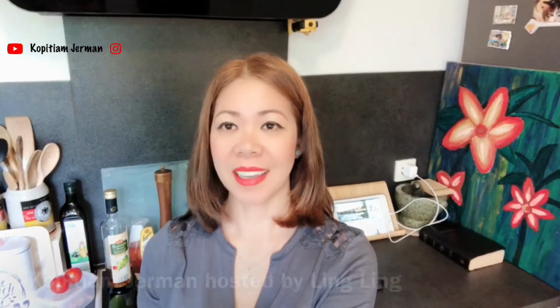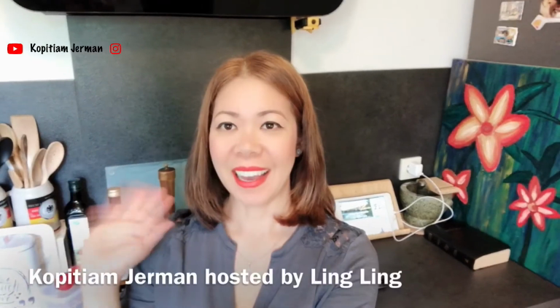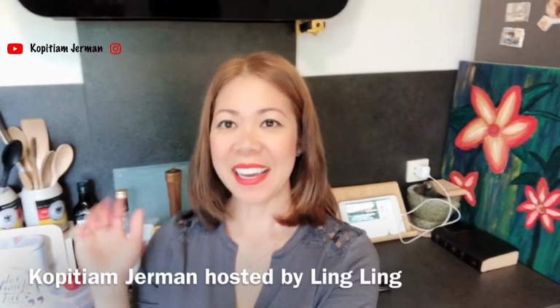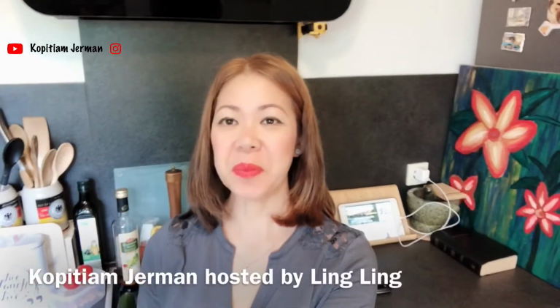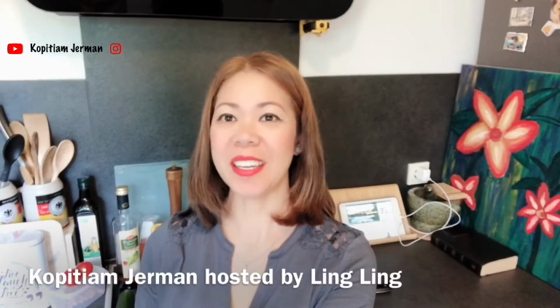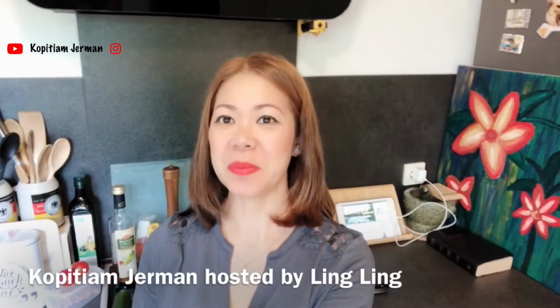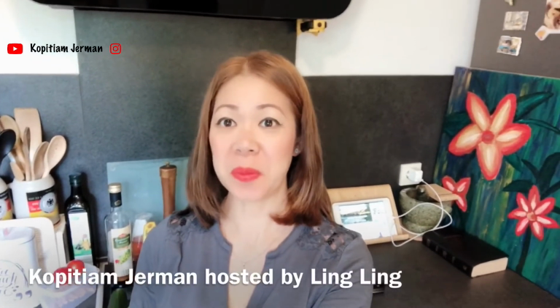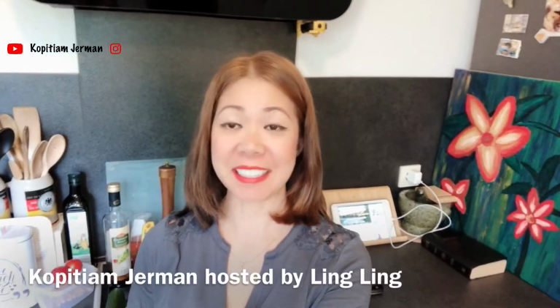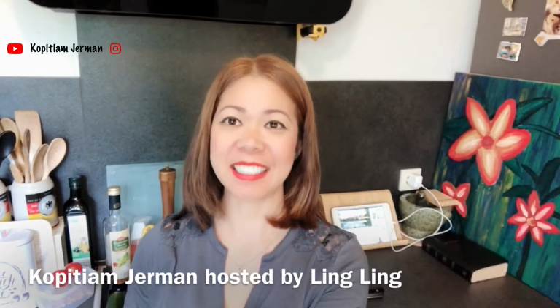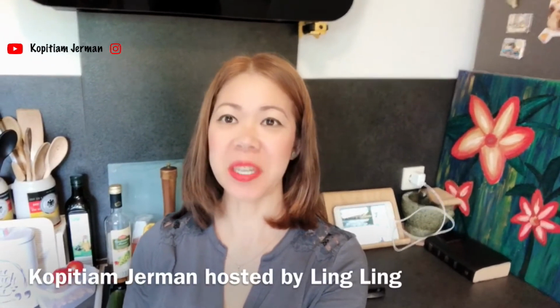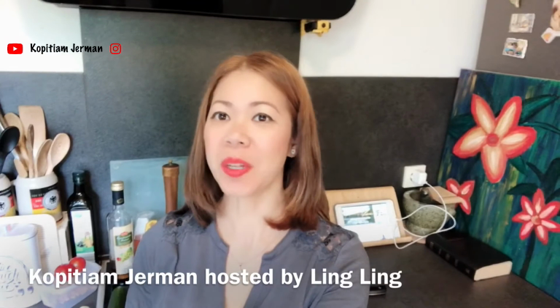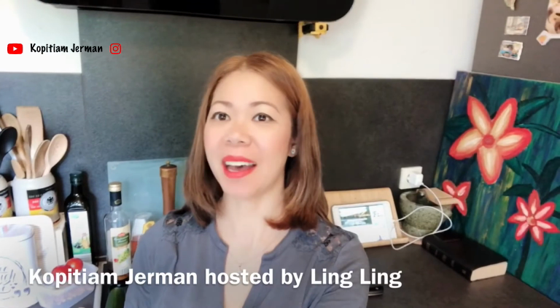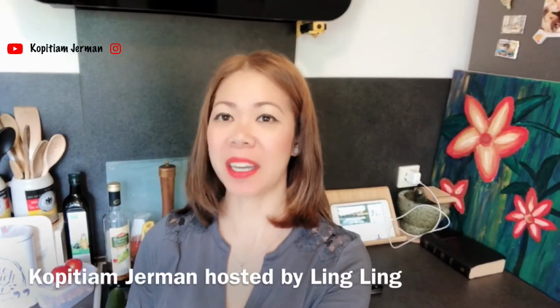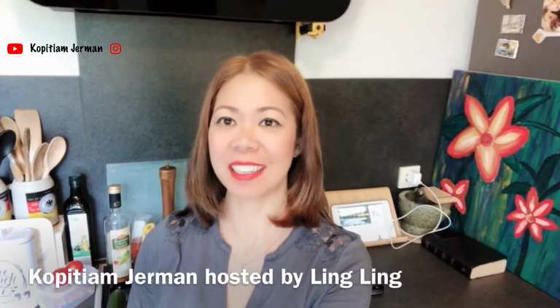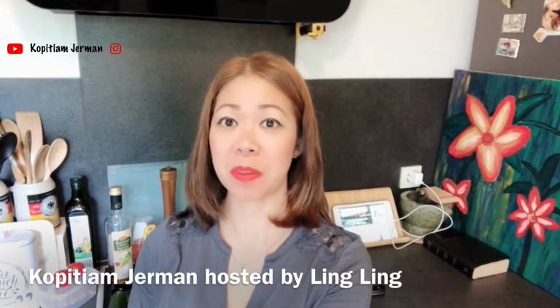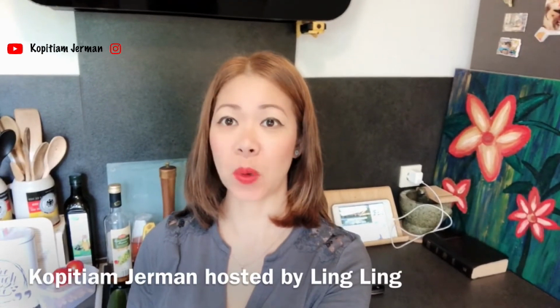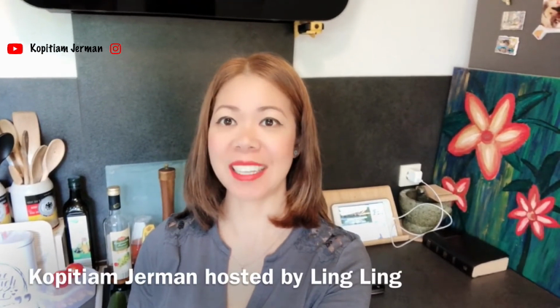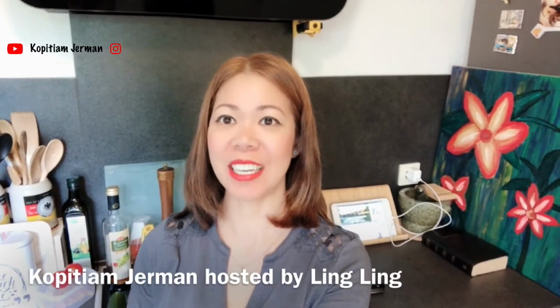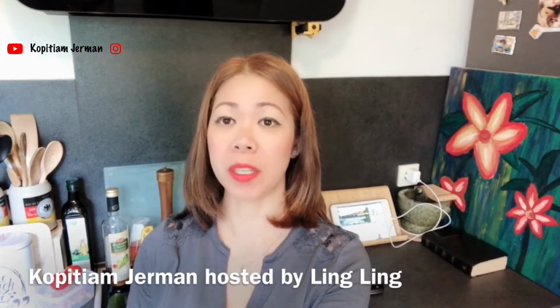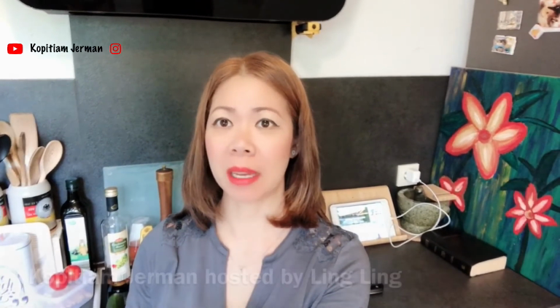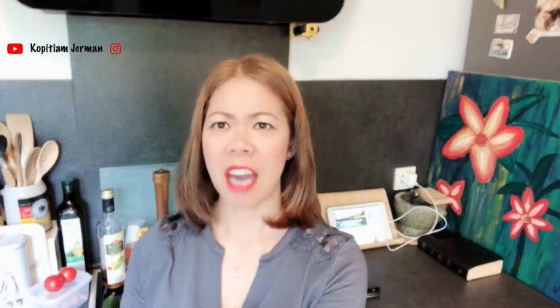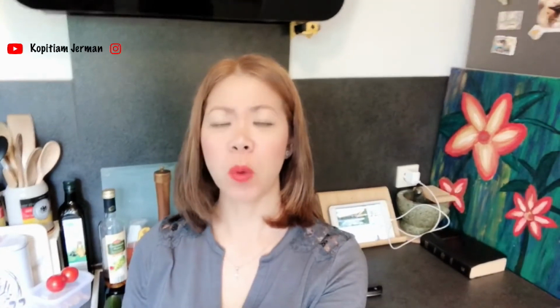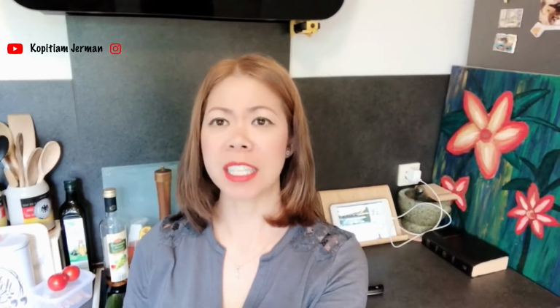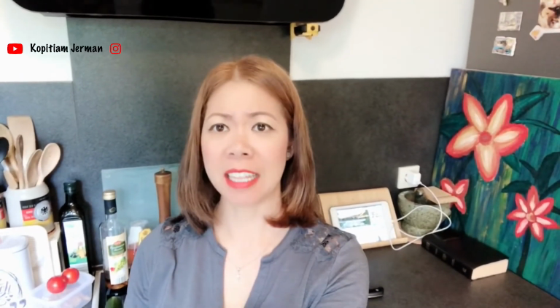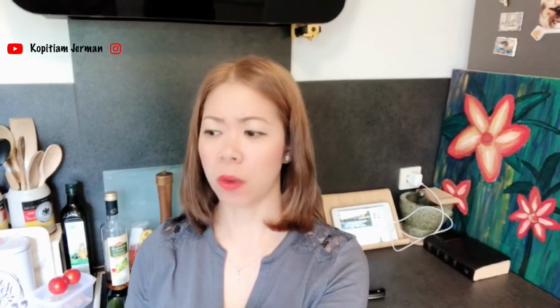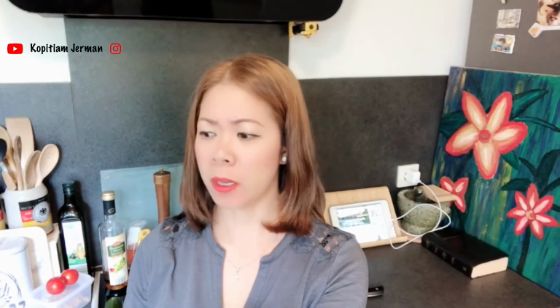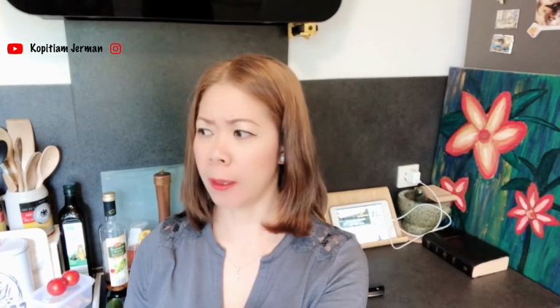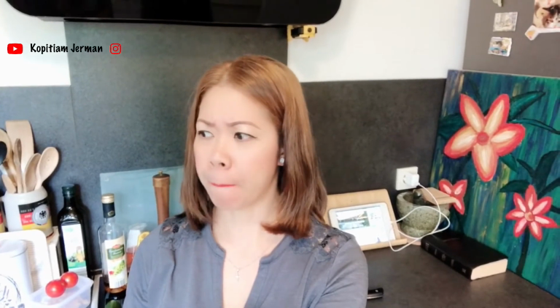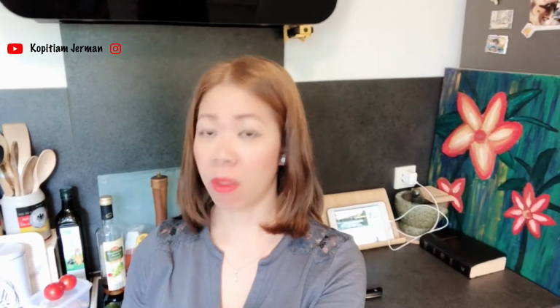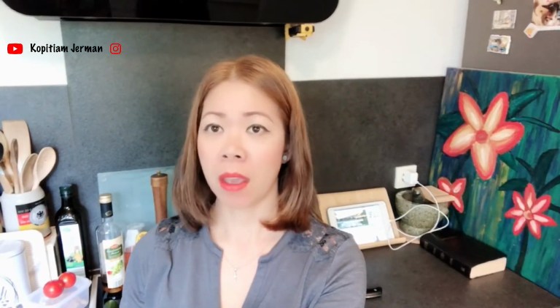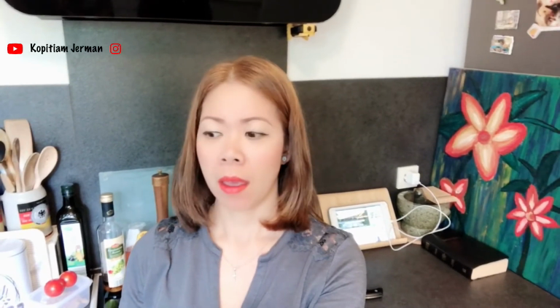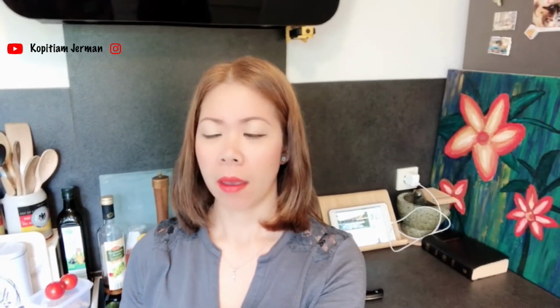Hi! Good morning! Smart Food and Coaches — welcome back to my channel again. I'm going to make a salad today.